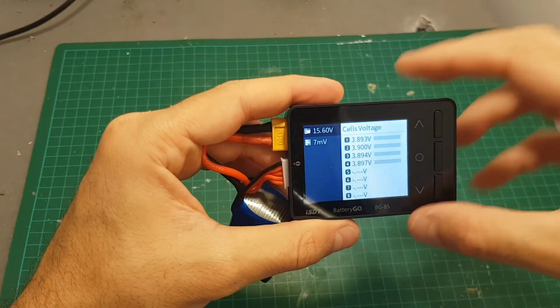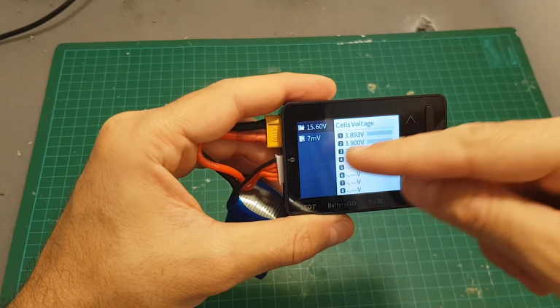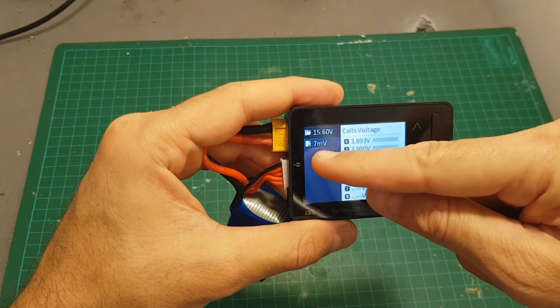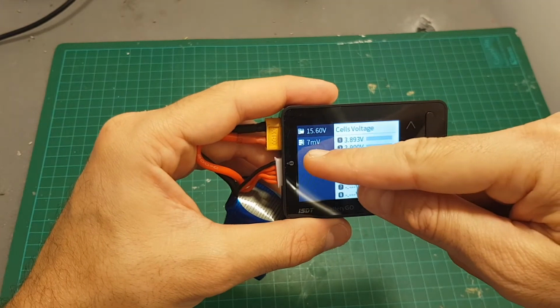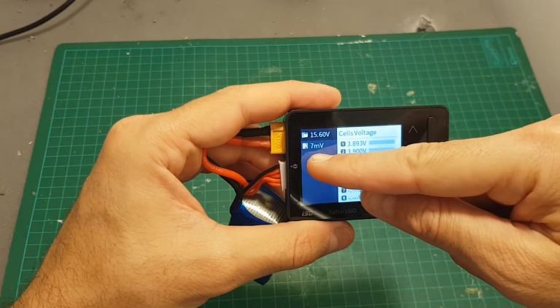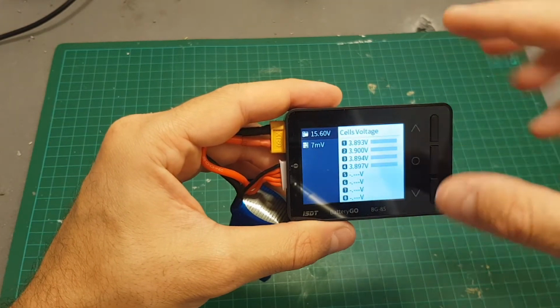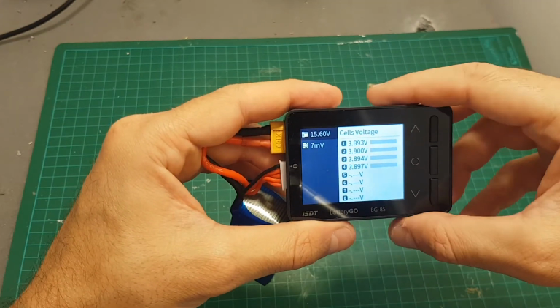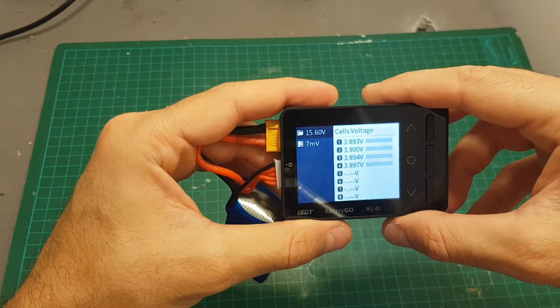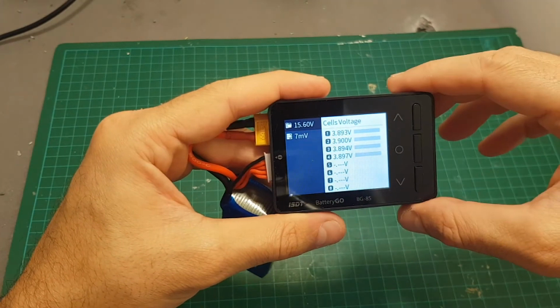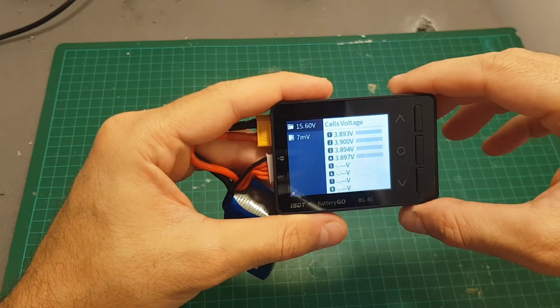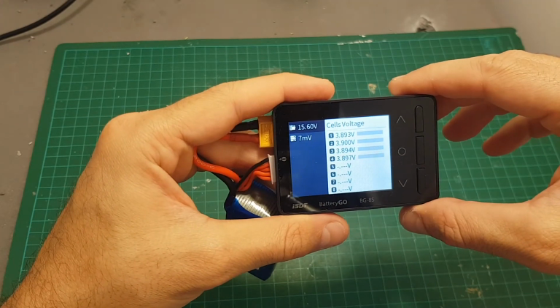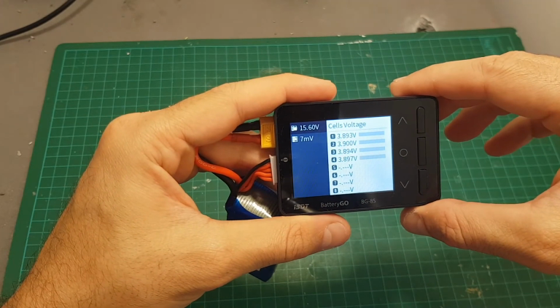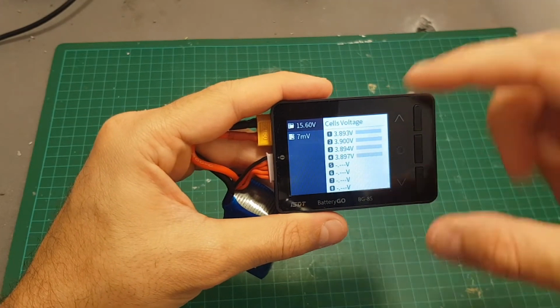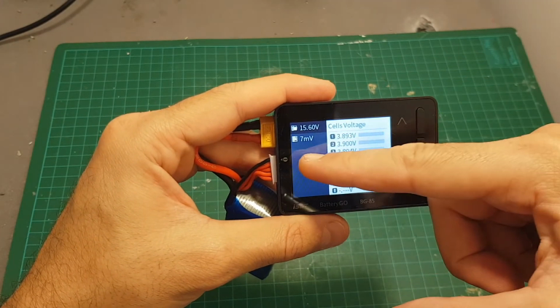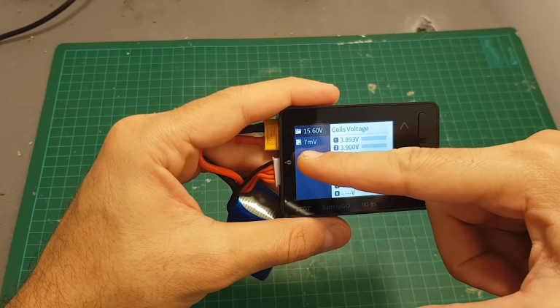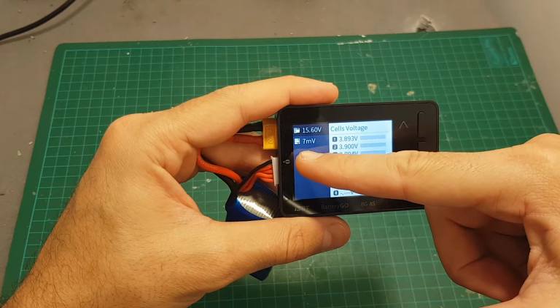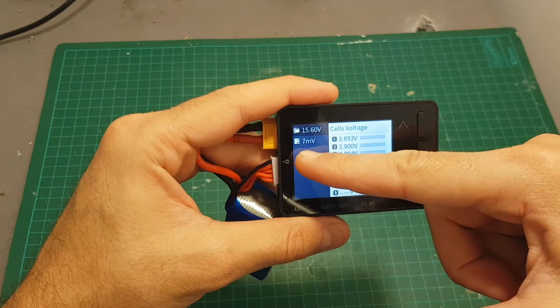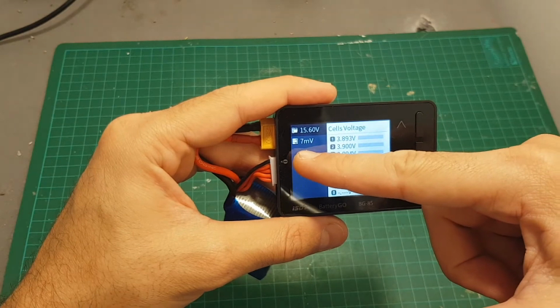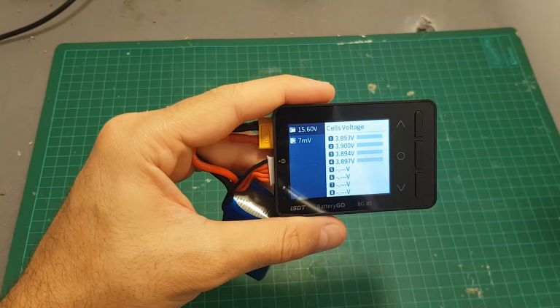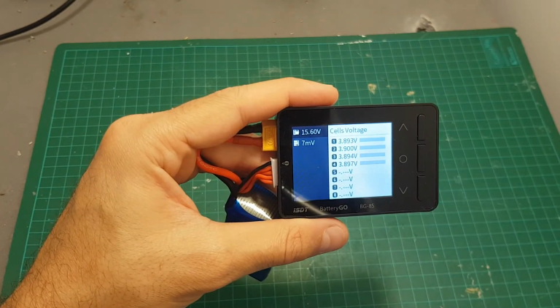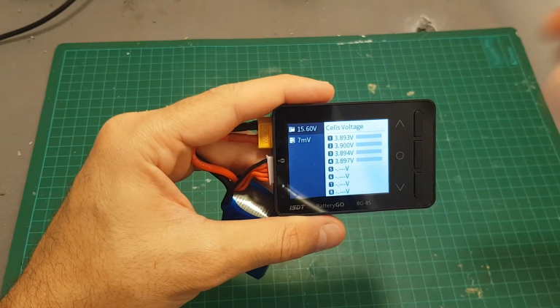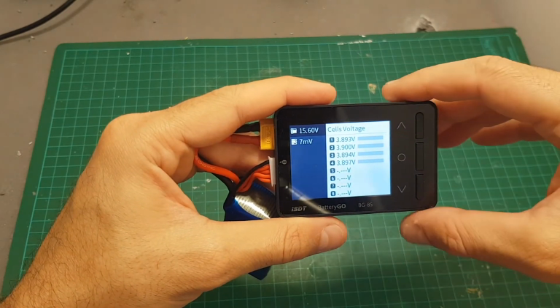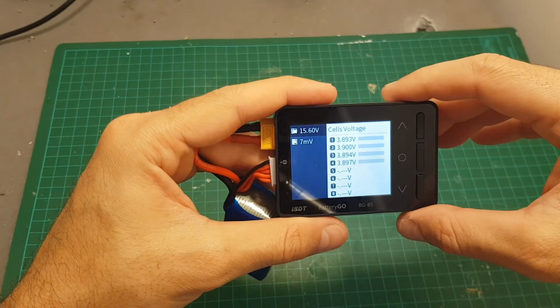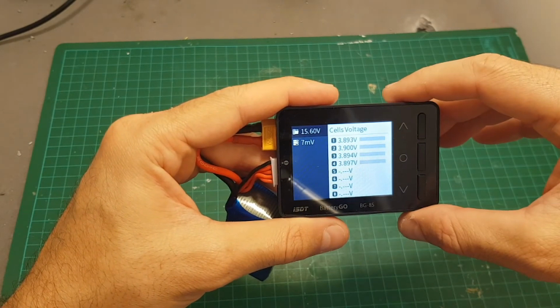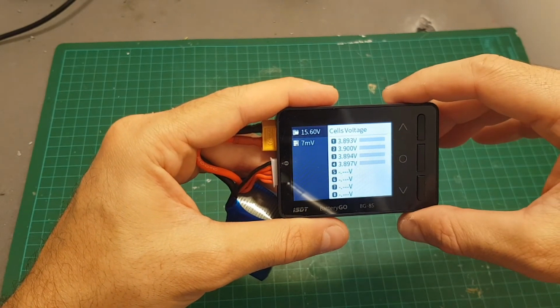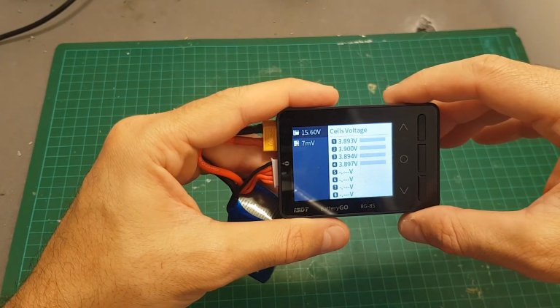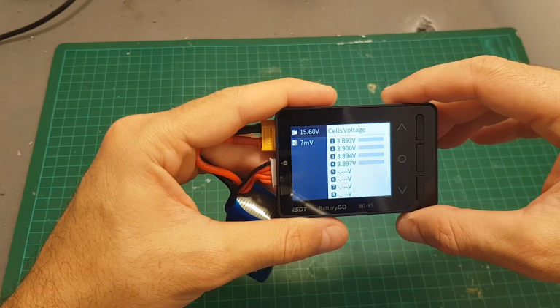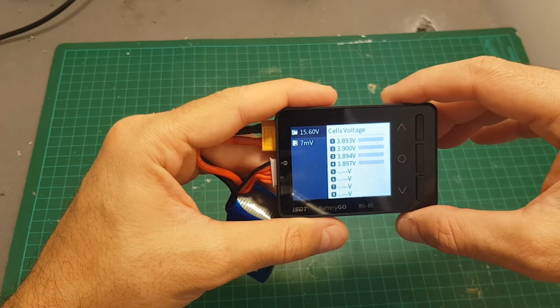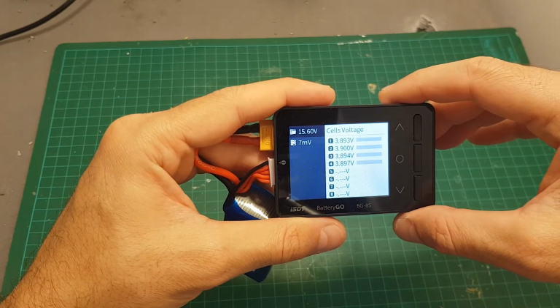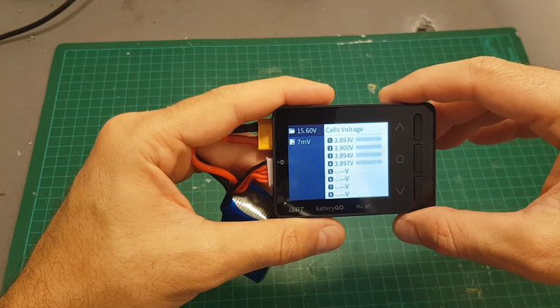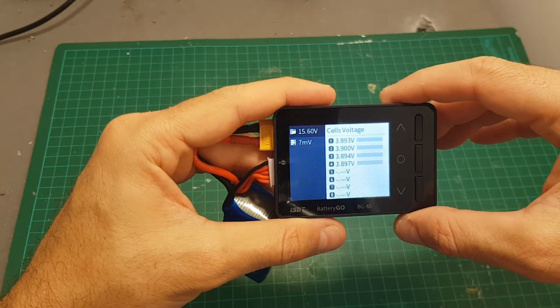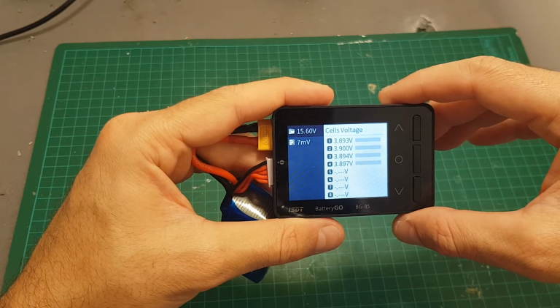On the top left you can see the total voltage, and over here you can see the difference between the cells in millivolts. If this number is high — let's say more than 50 or 60 — it means that your battery is not balanced correctly.